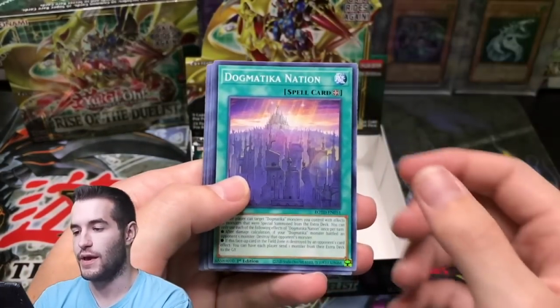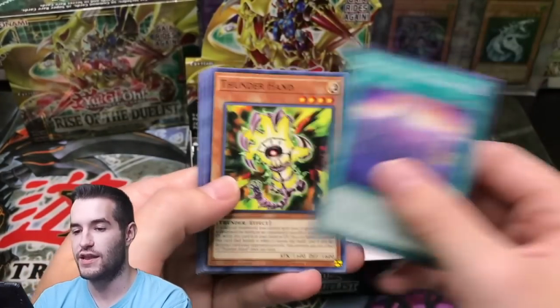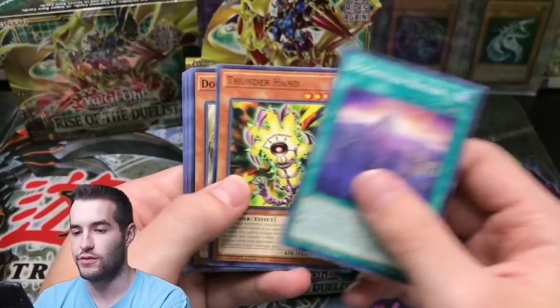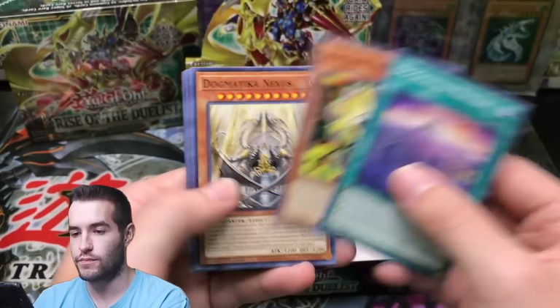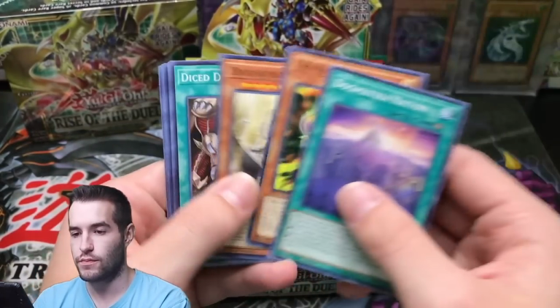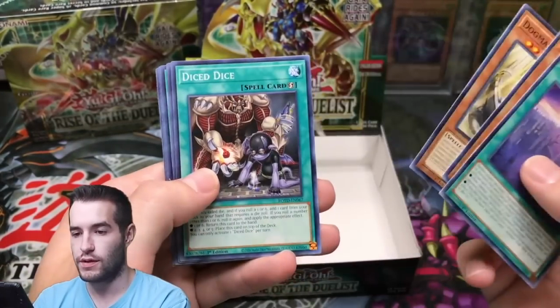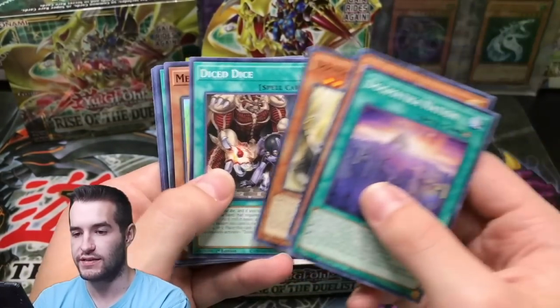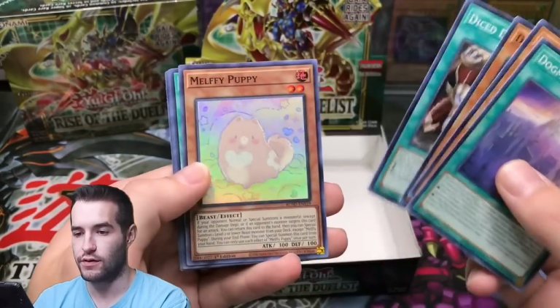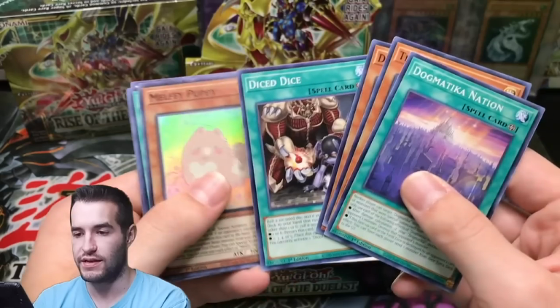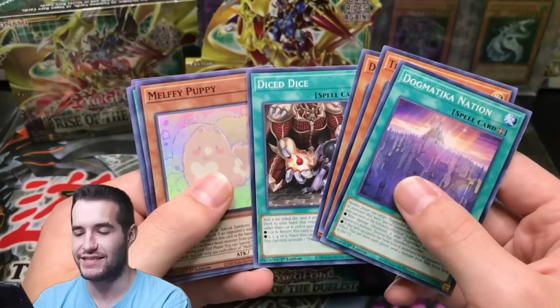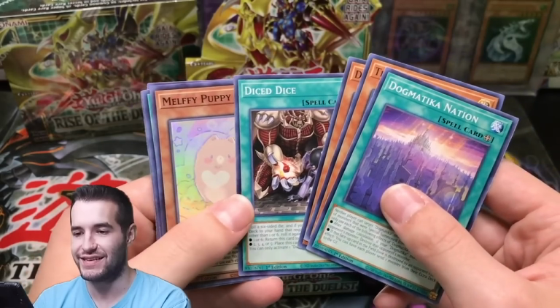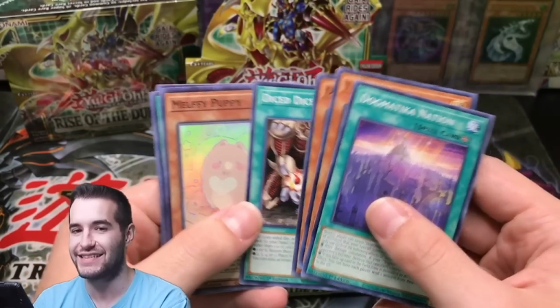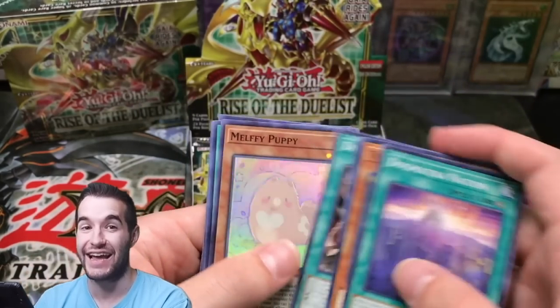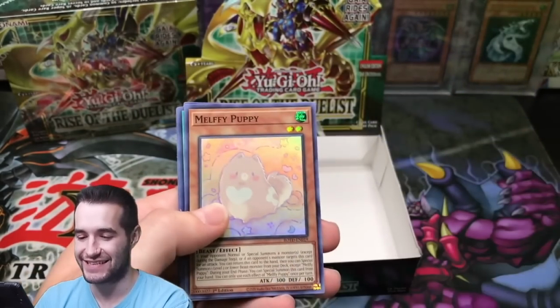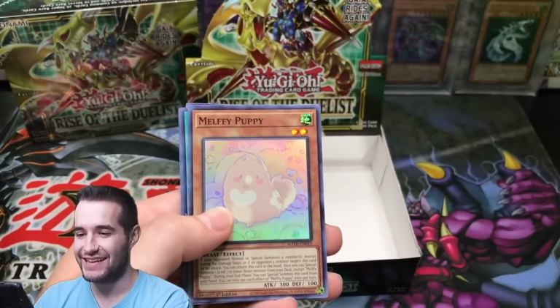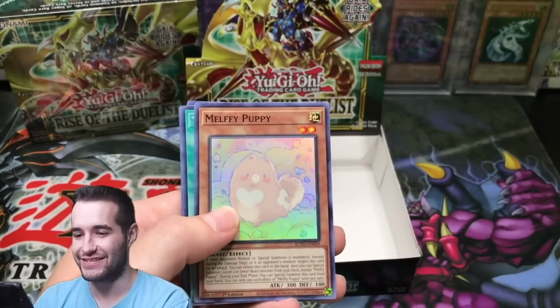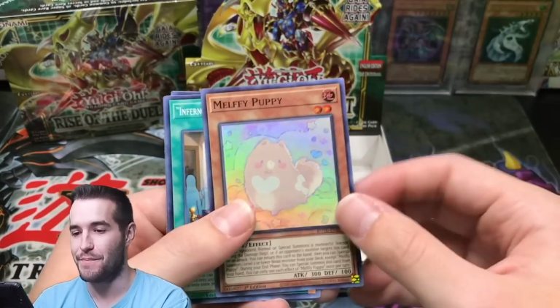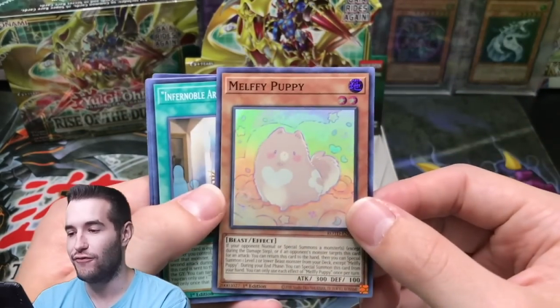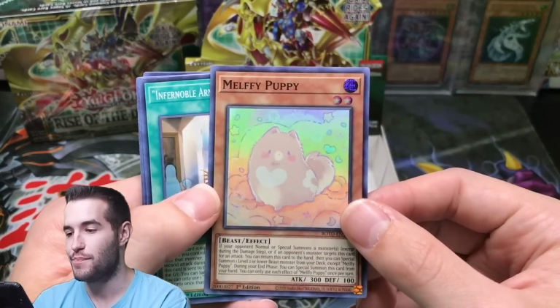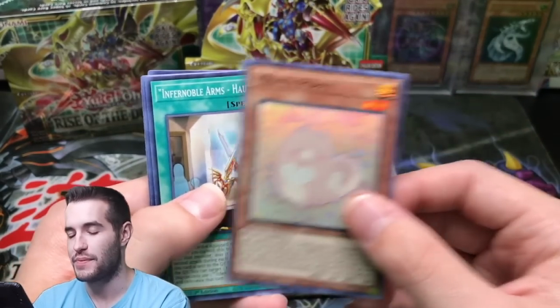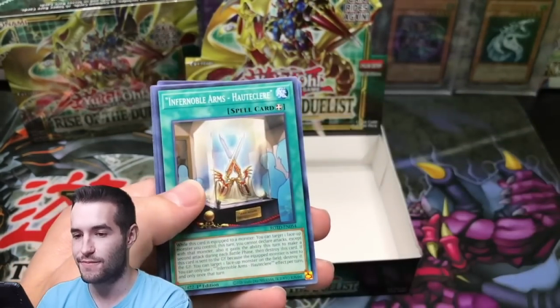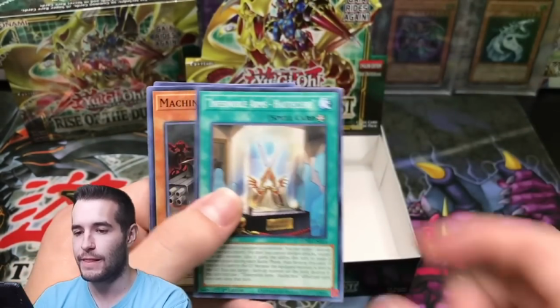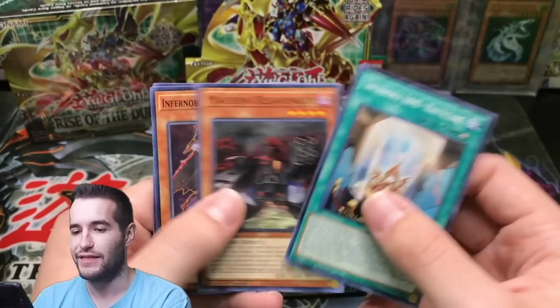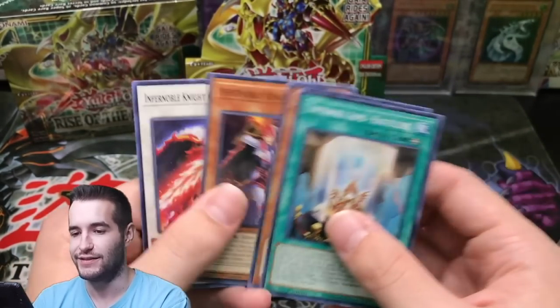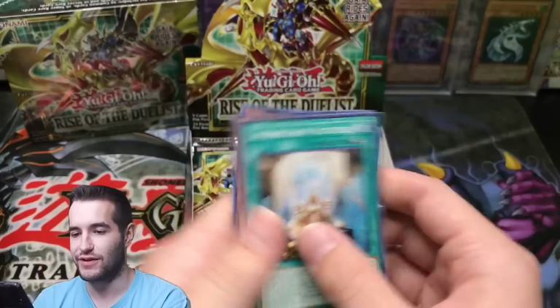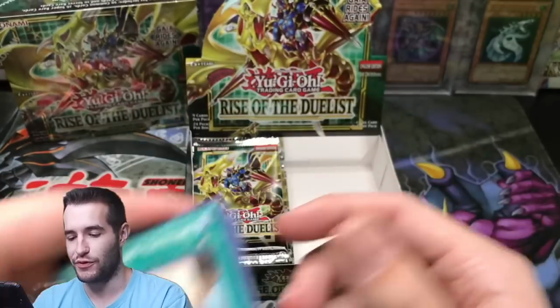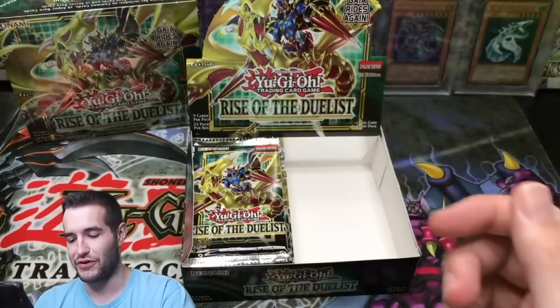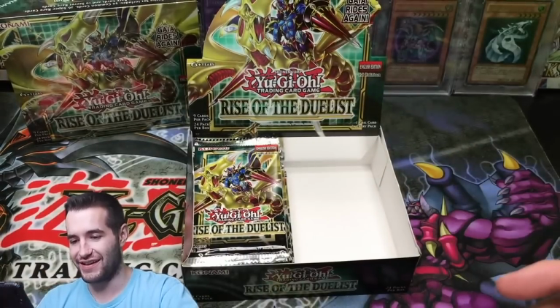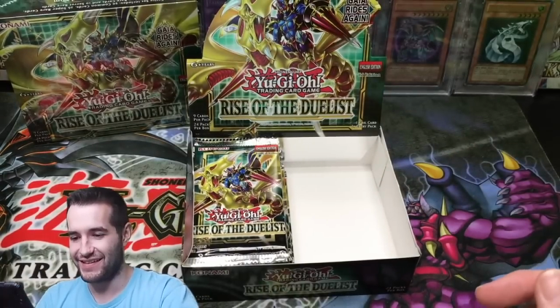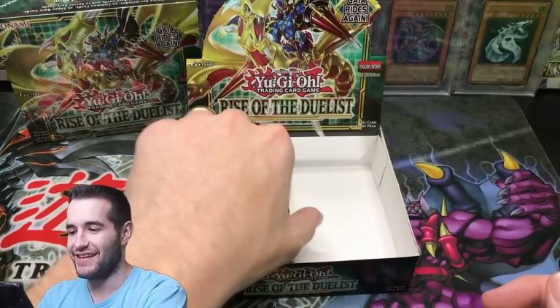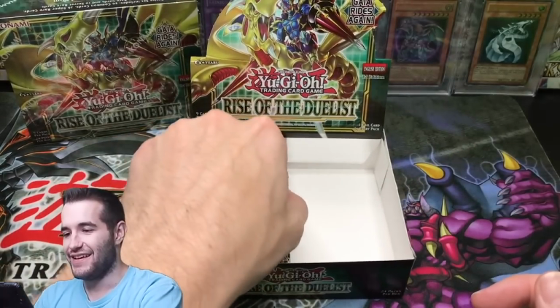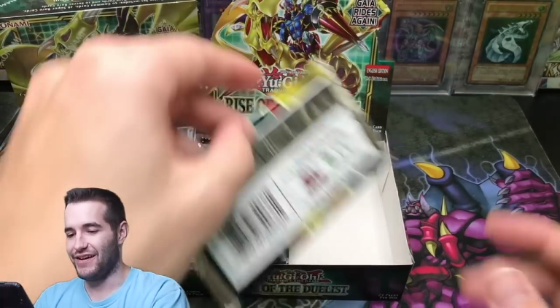Dogmatica Nation. Diced Art — diced dice, it's hard to say. Melfi Puppy — that is kind of a weird-looking card.